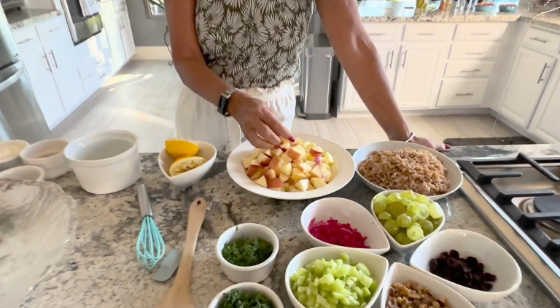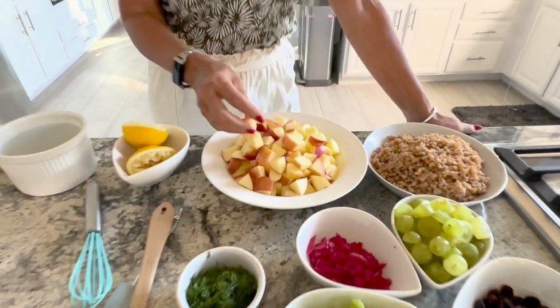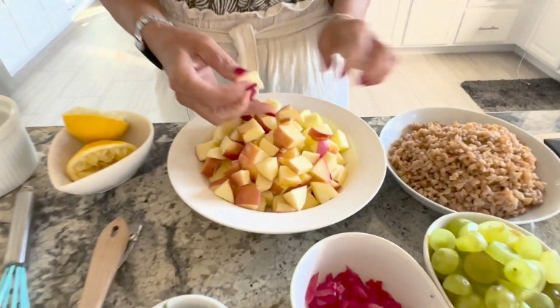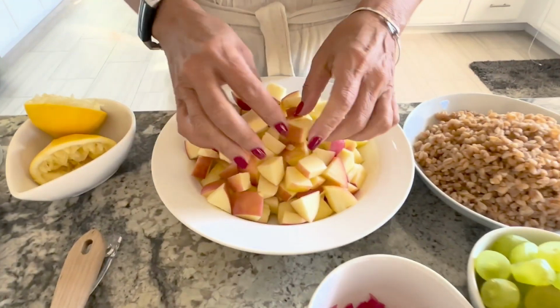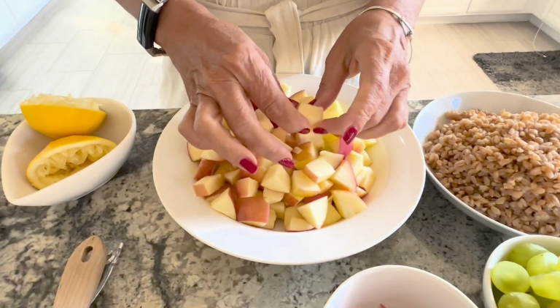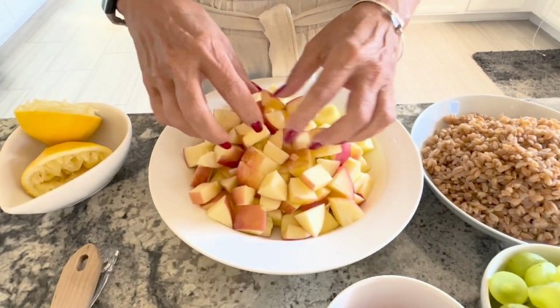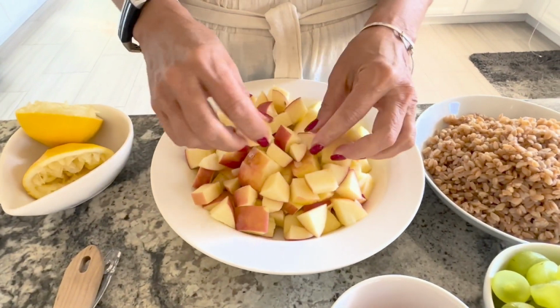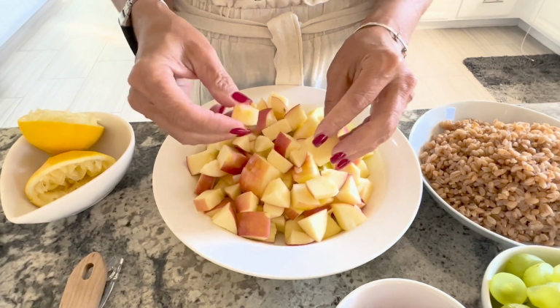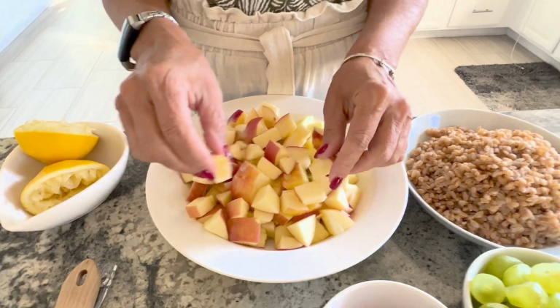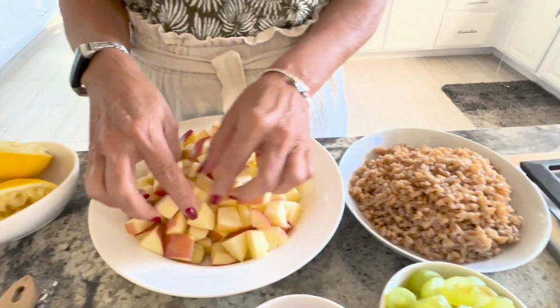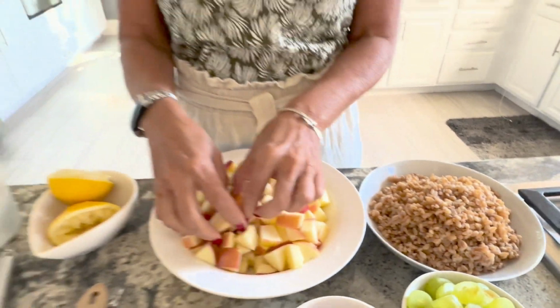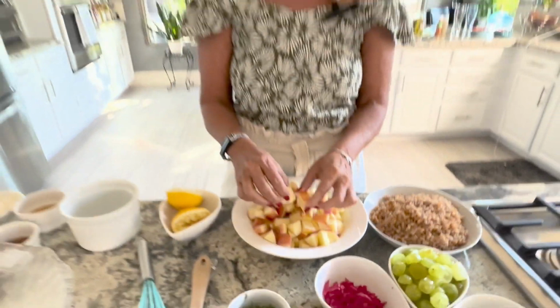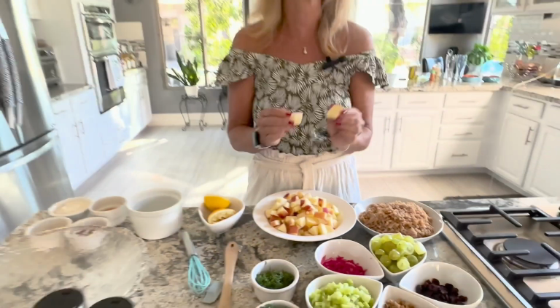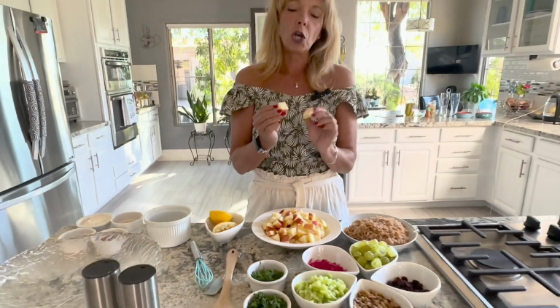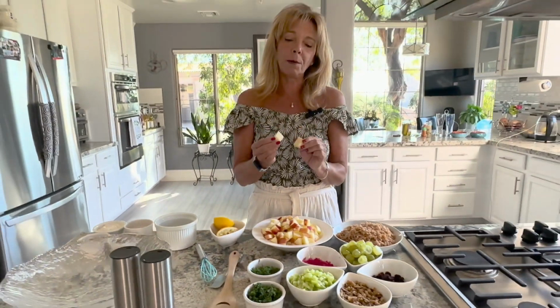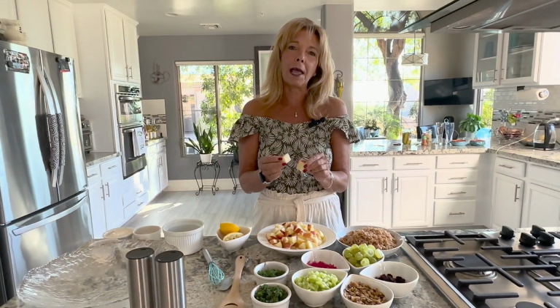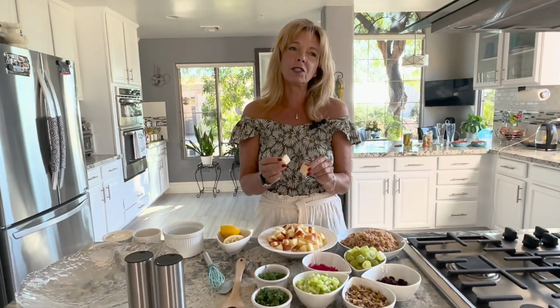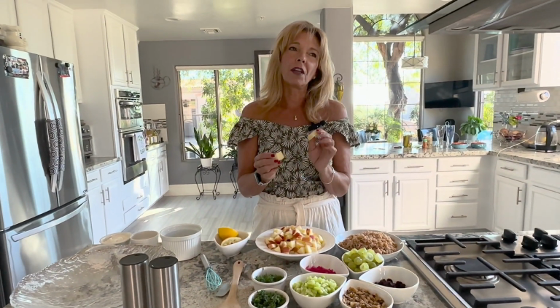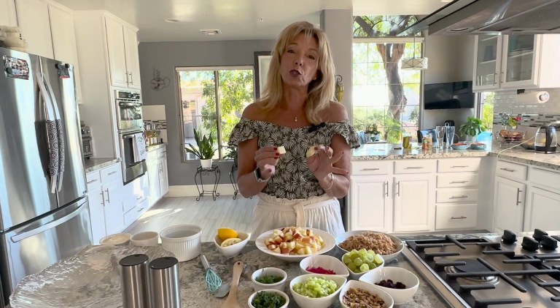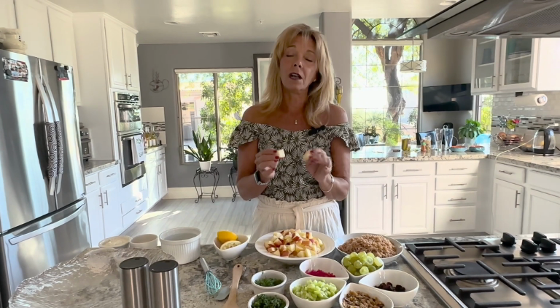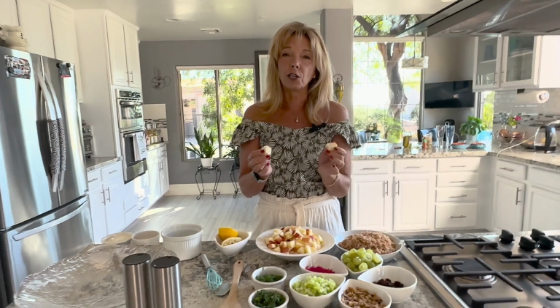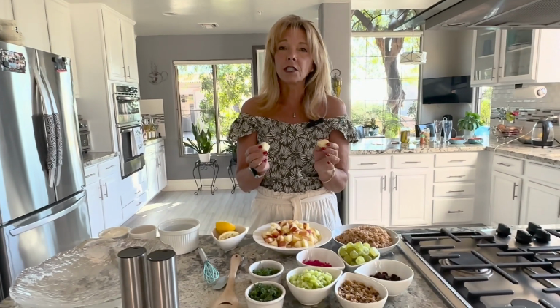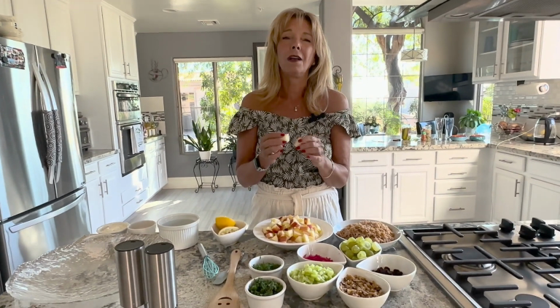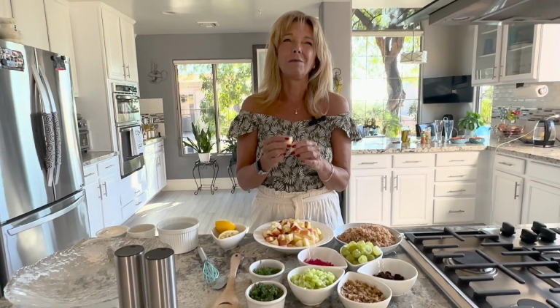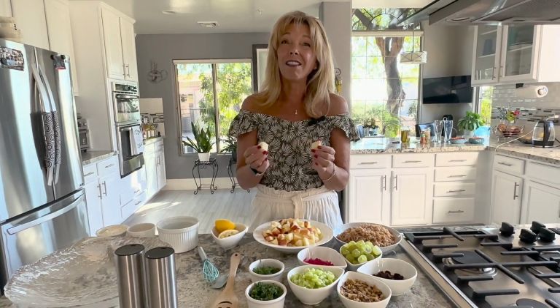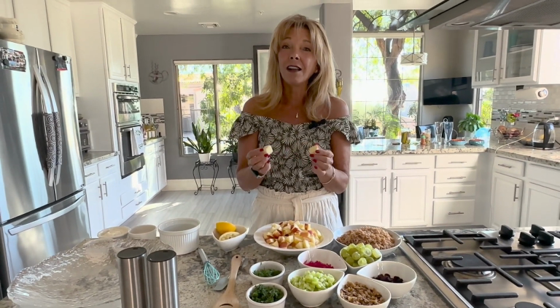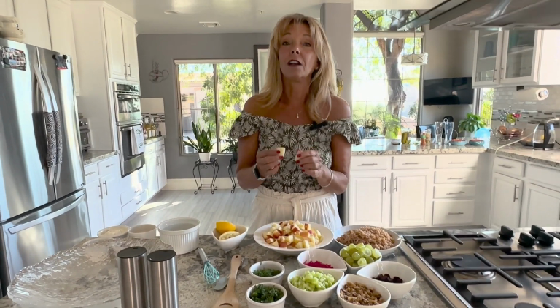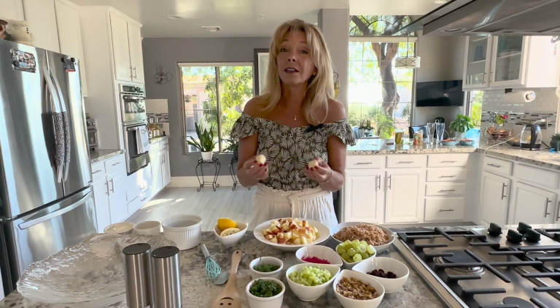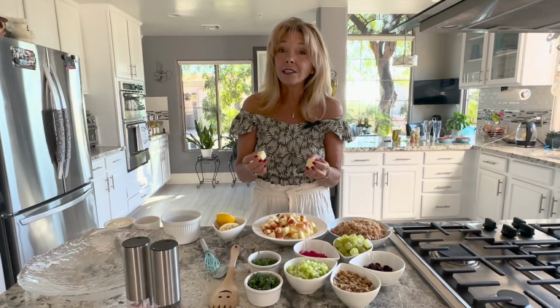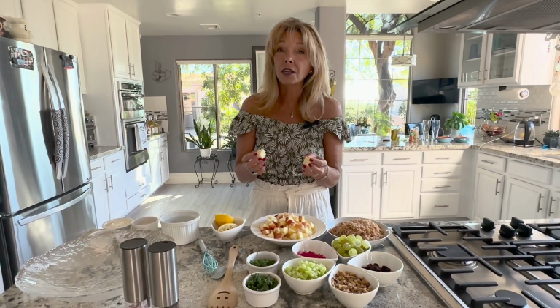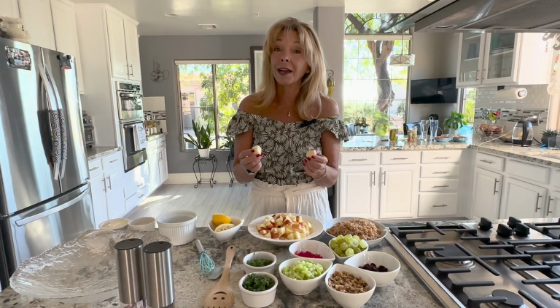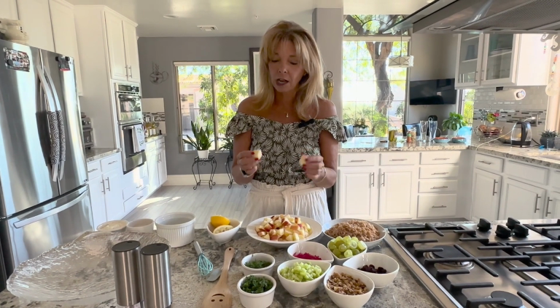The apples are in season and it's near the holidays, so I love honey crisp apples. You want to pick apples that are sweet — honey crisp, gala, the pink ladies are really good, or macintosh.